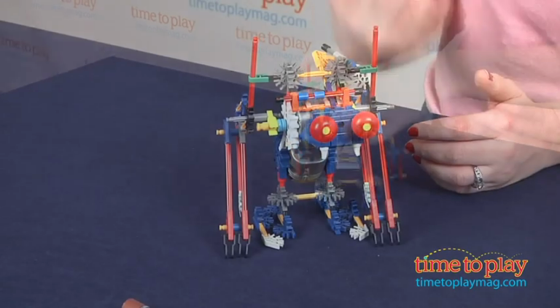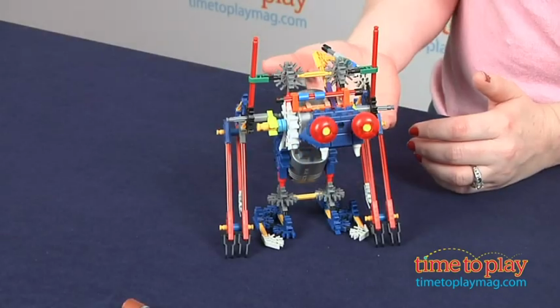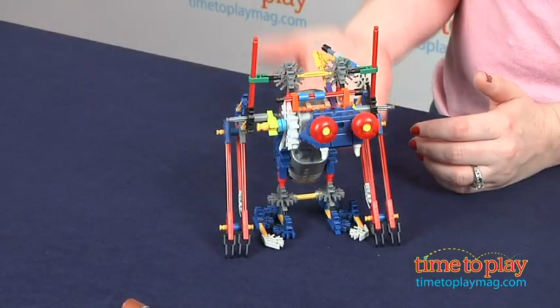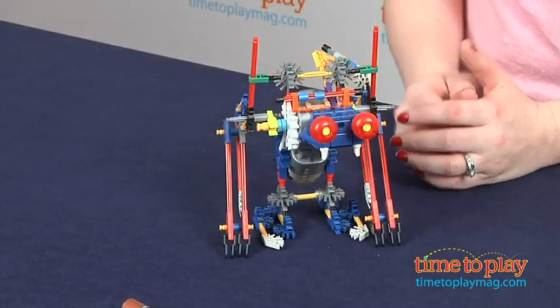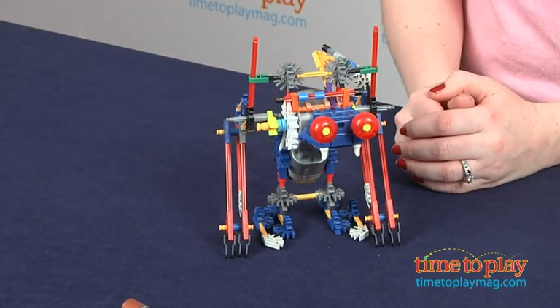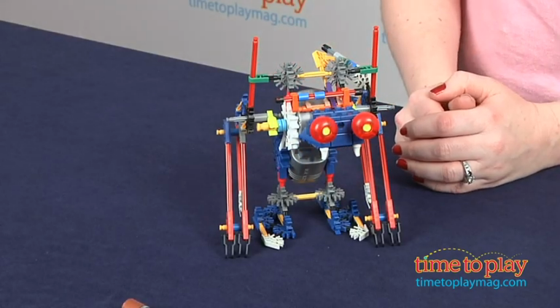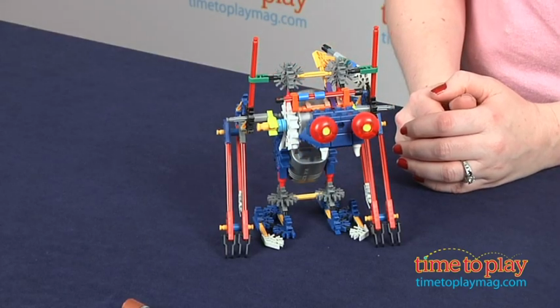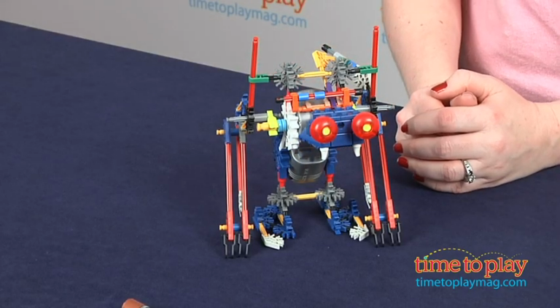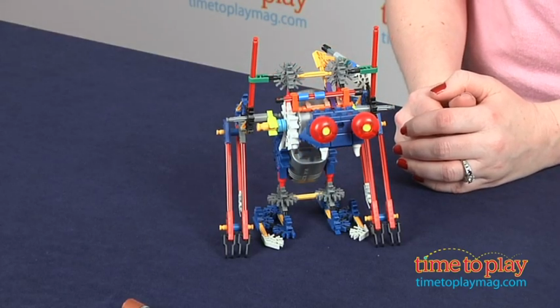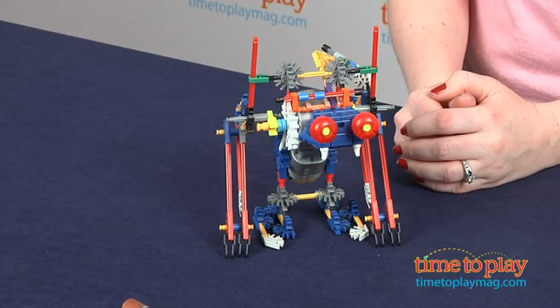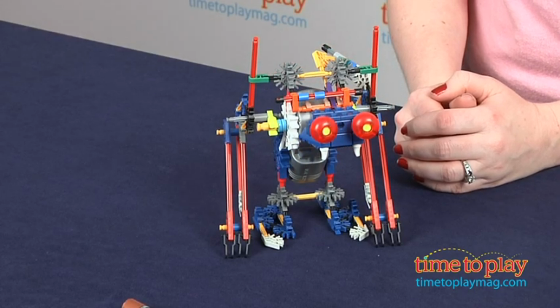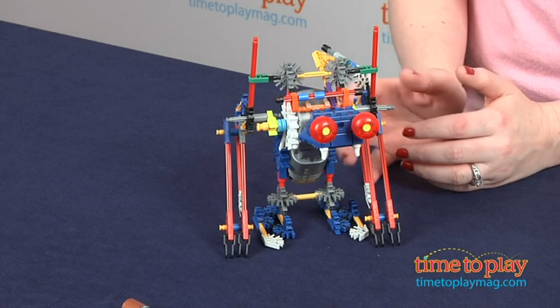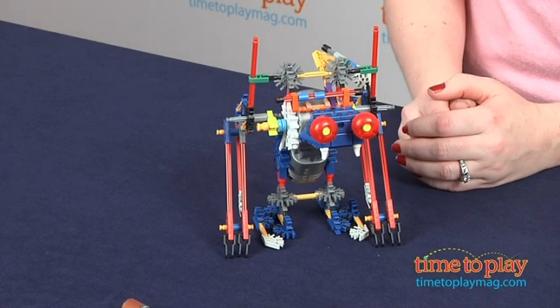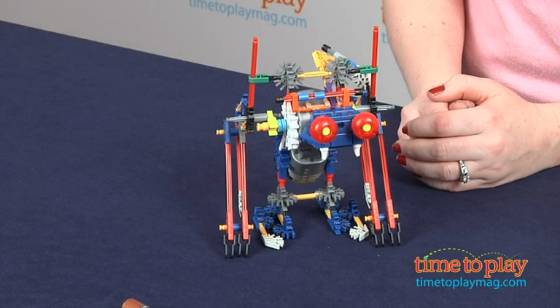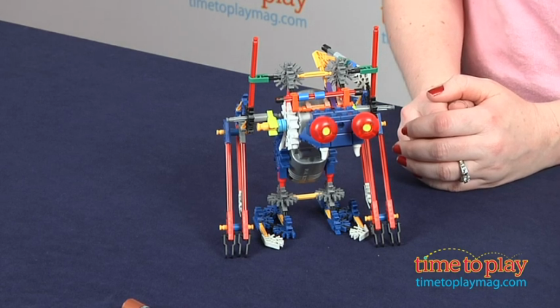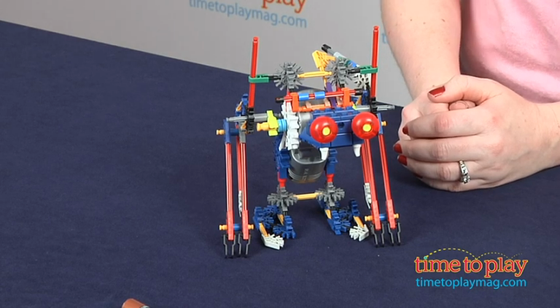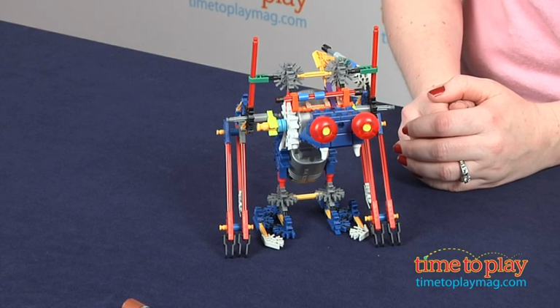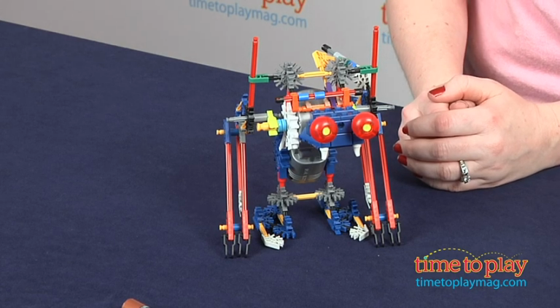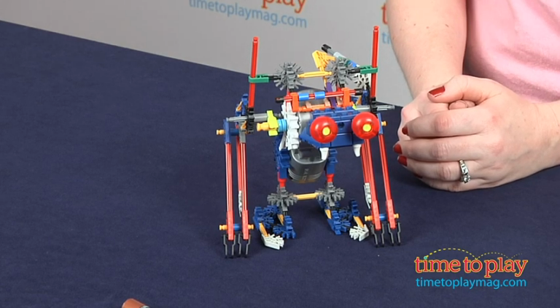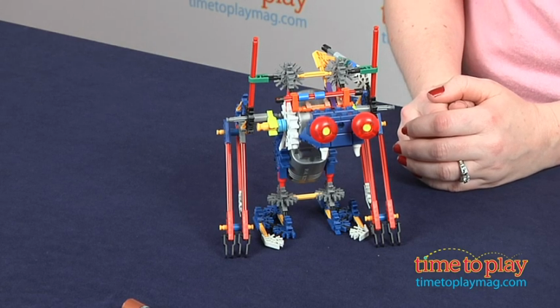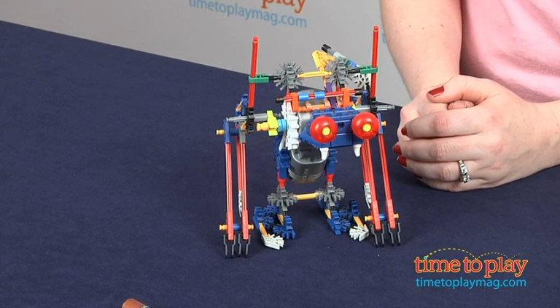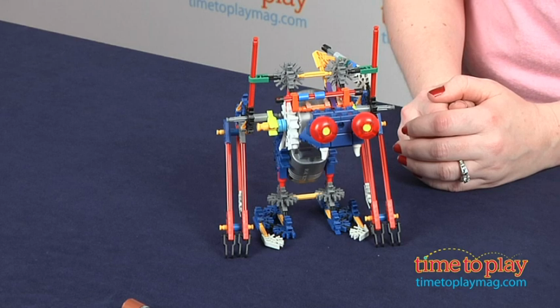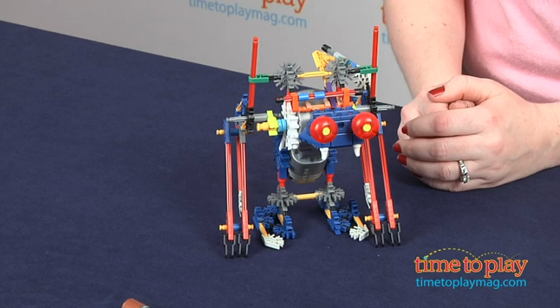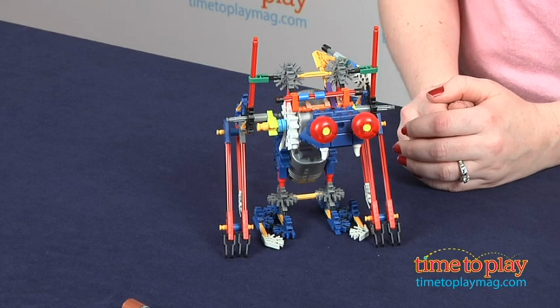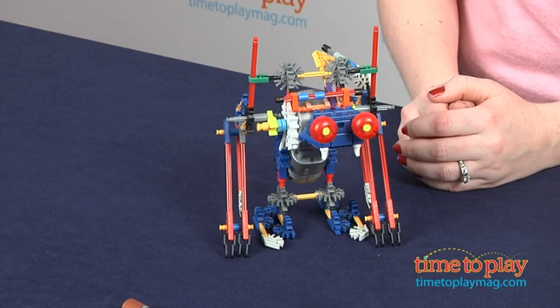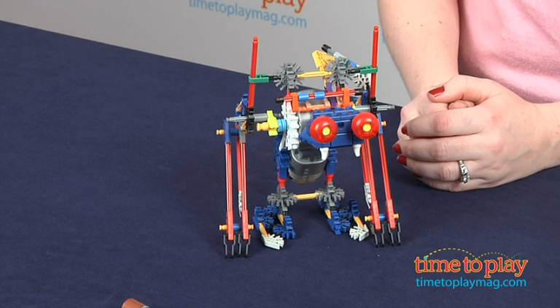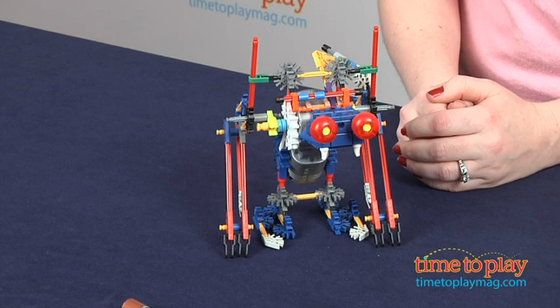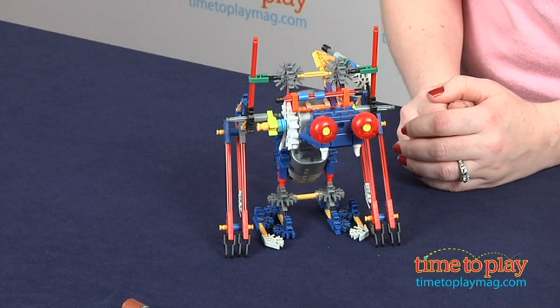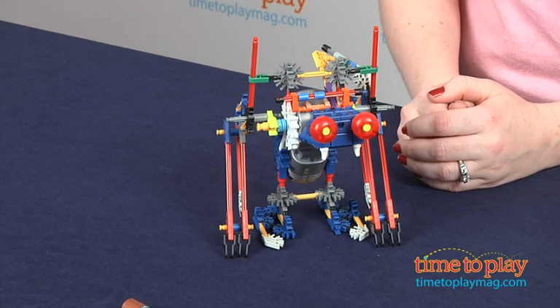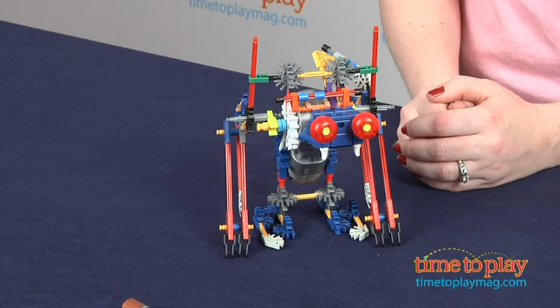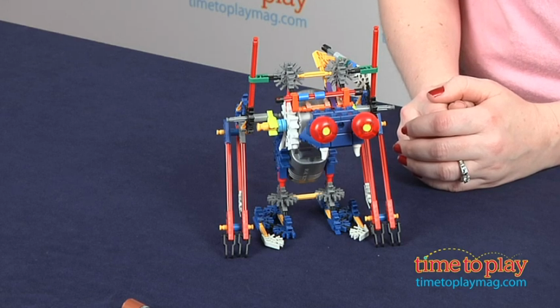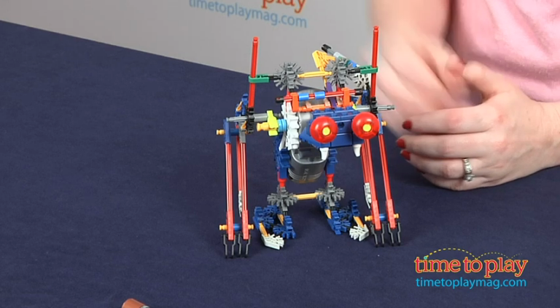This can be combined with the two other RoboCreature sets for the ultimate robotic creature — those sets are sold separately. Kids will have a sense of accomplishment after building this model and setting it in motion. This will appeal to kids who like construction play and creating their own robotic toys.